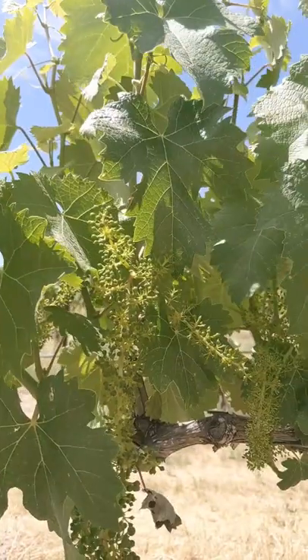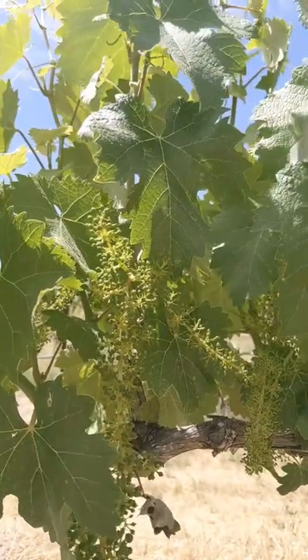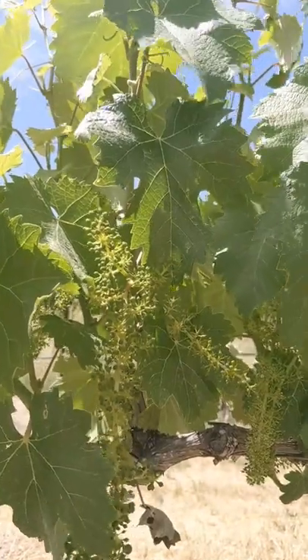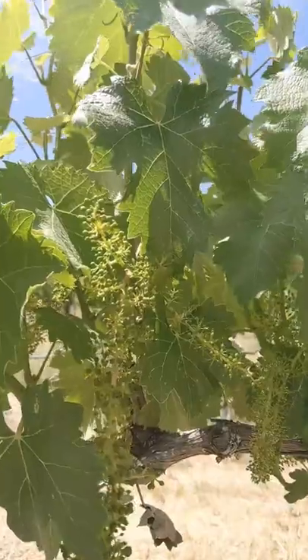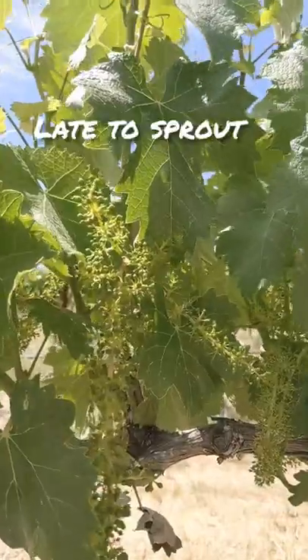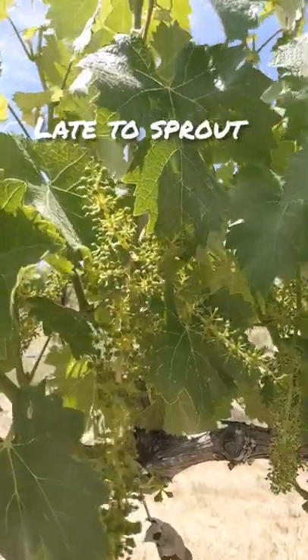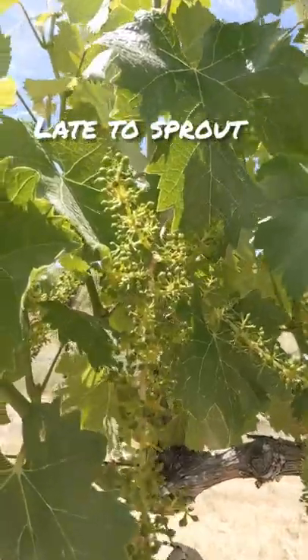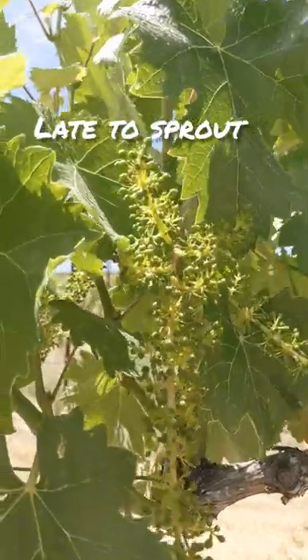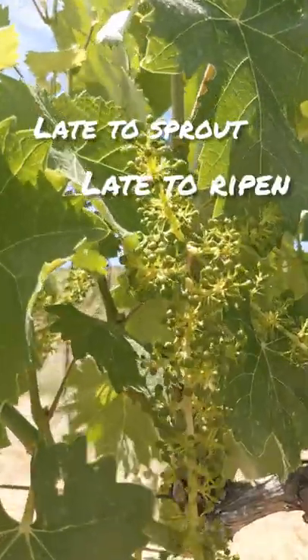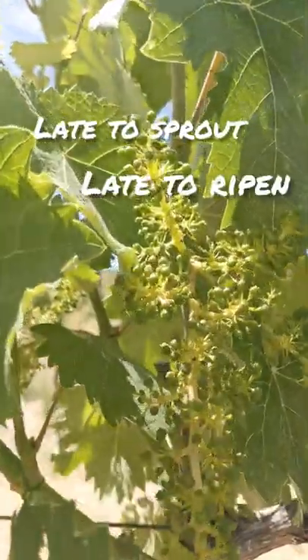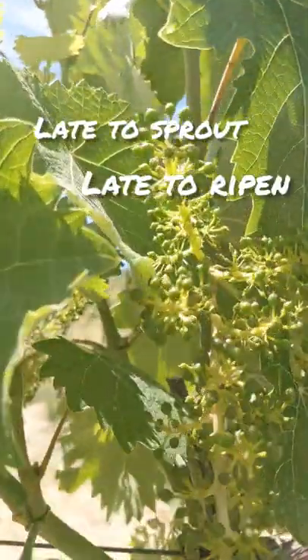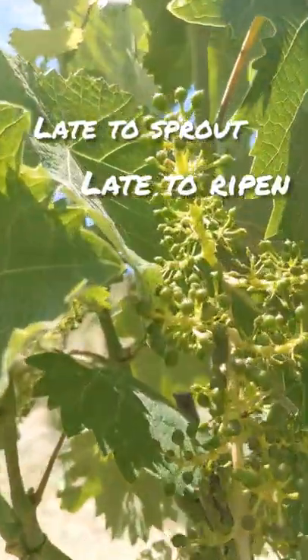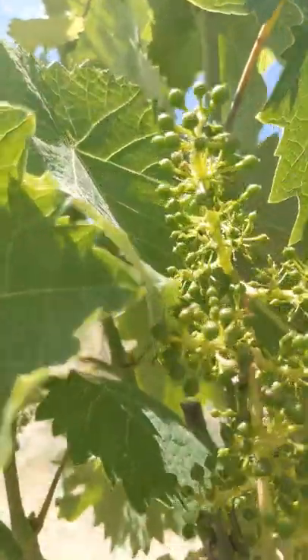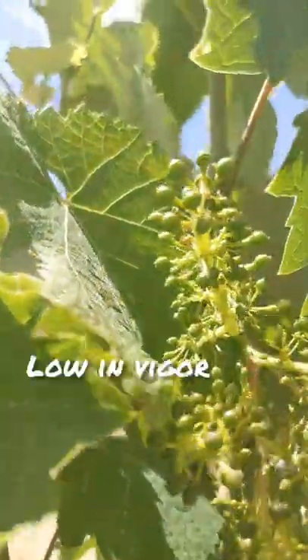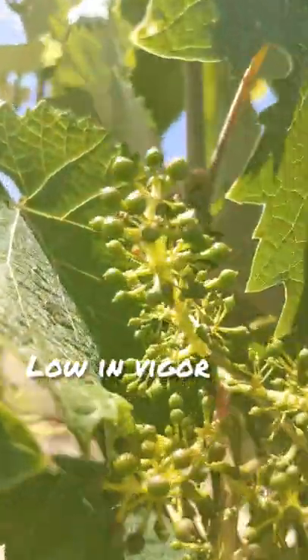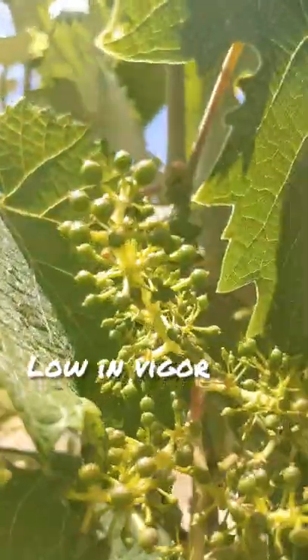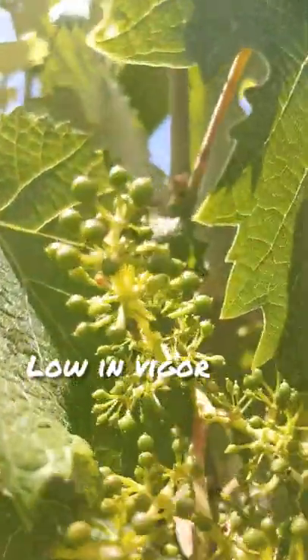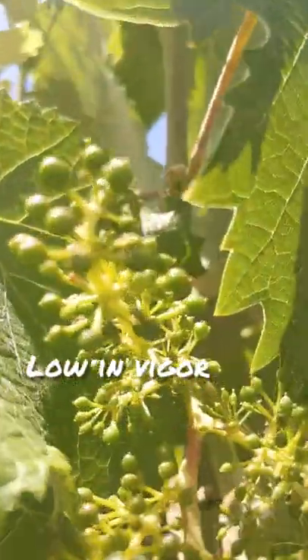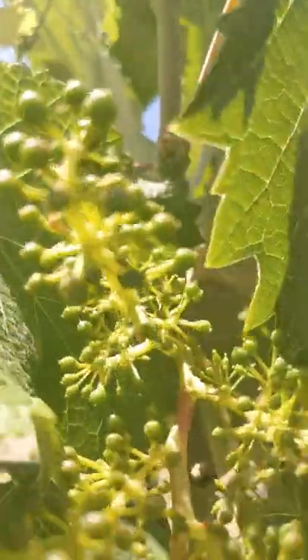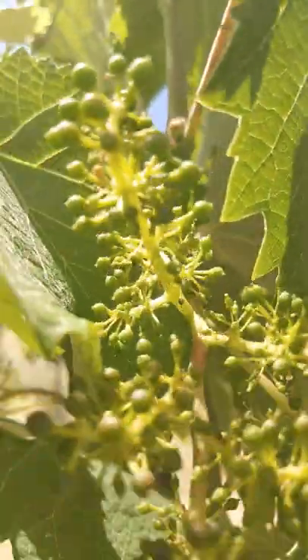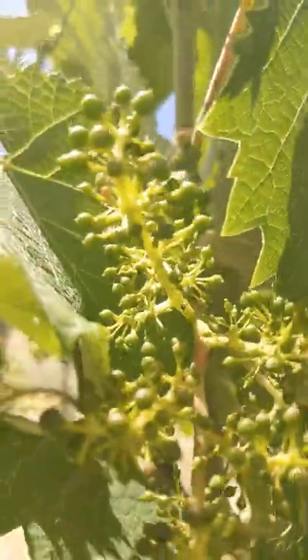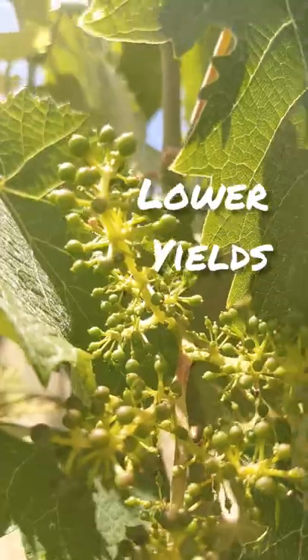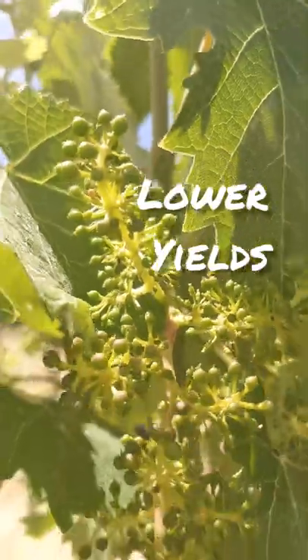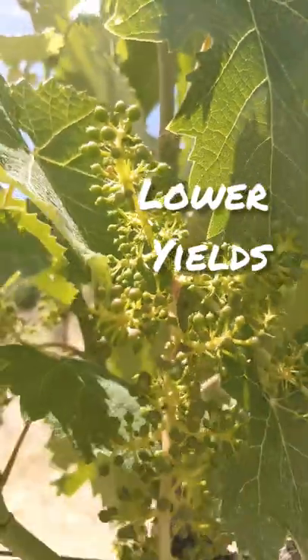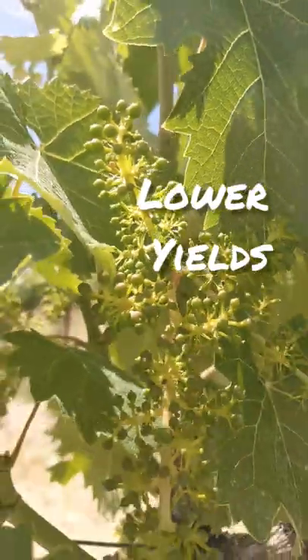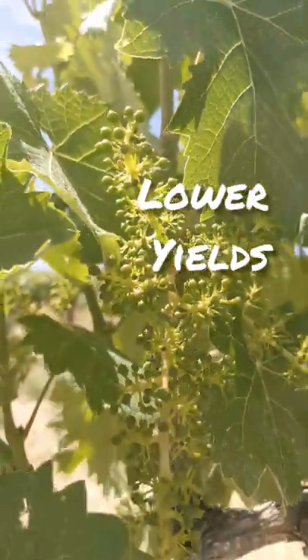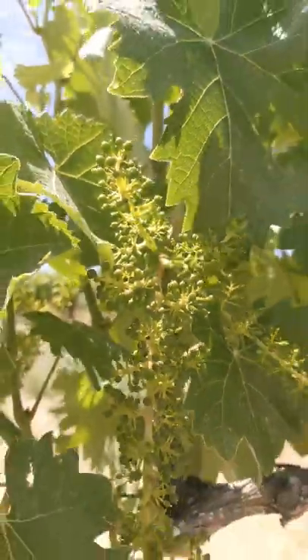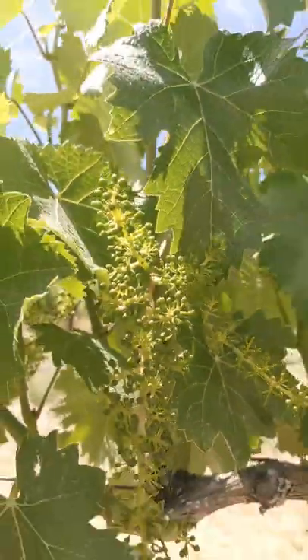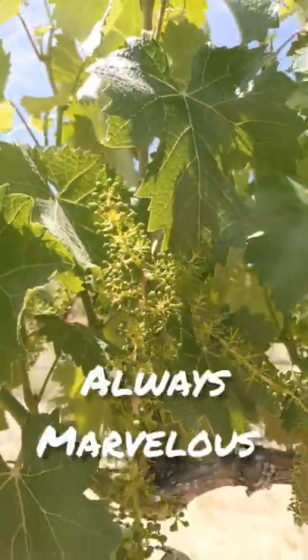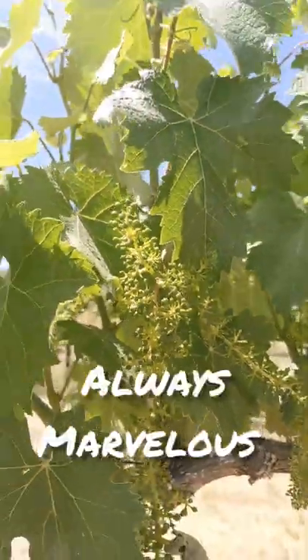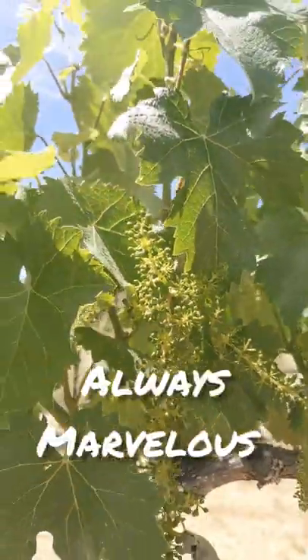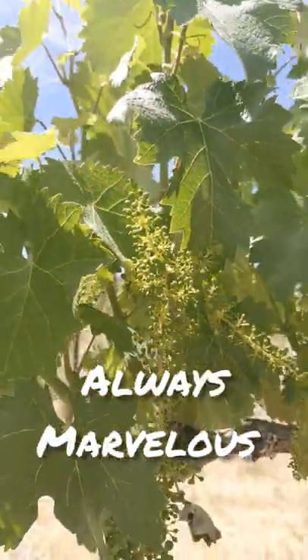In the vineyard it is late to sprout and late to ripen, and it's relatively low in vigor, so we know we're not going to get a ton of crop off of it, but what we get is always marvelous.